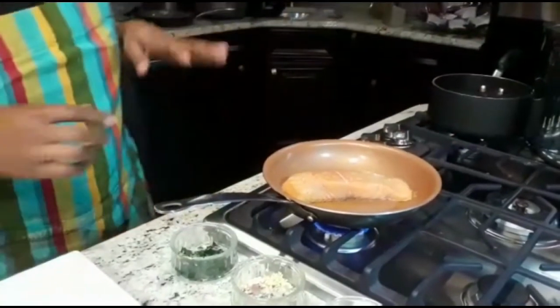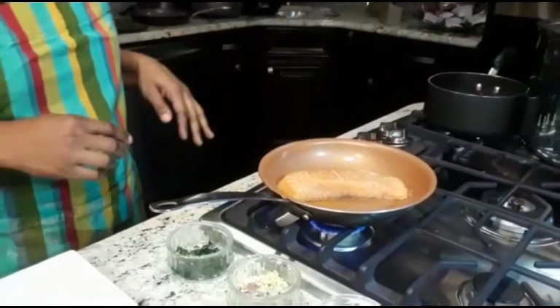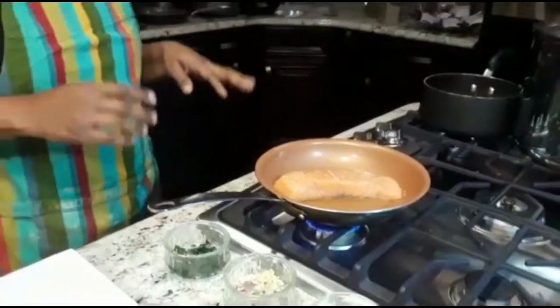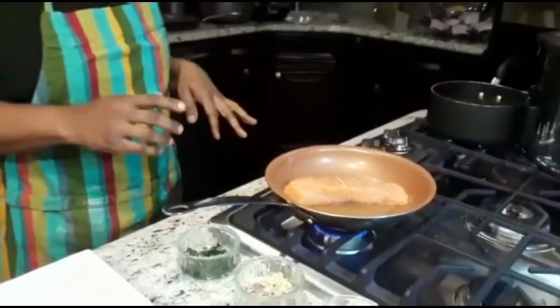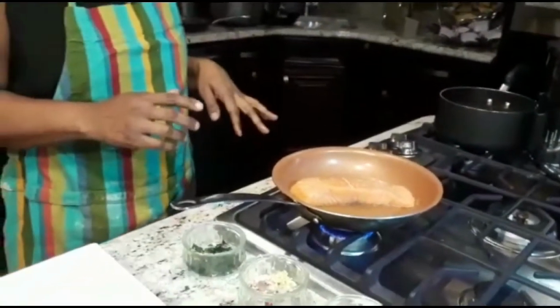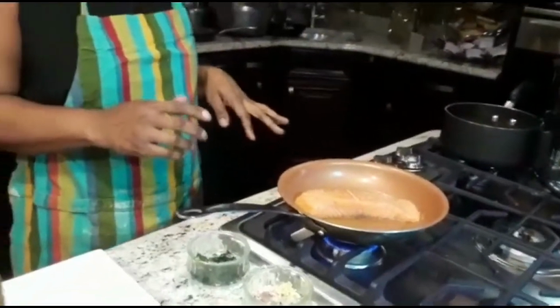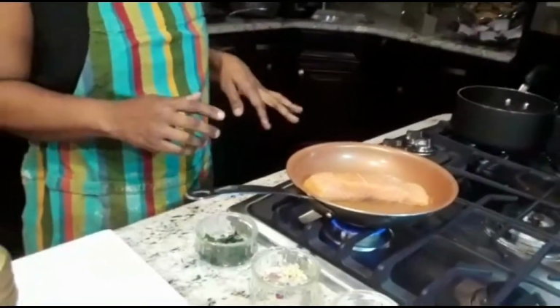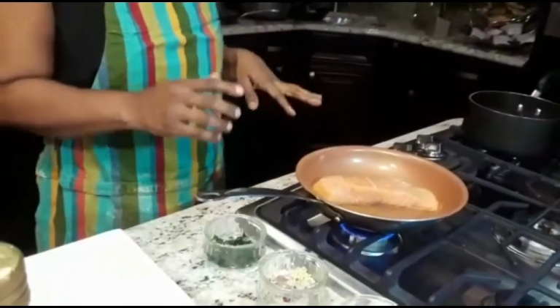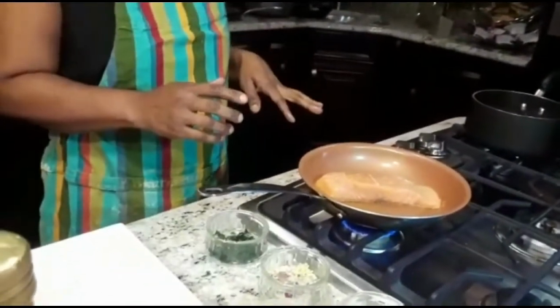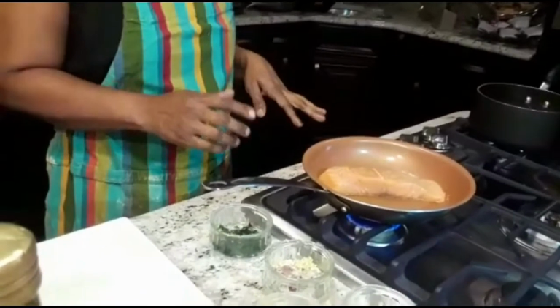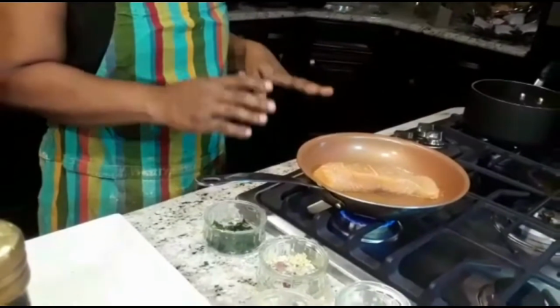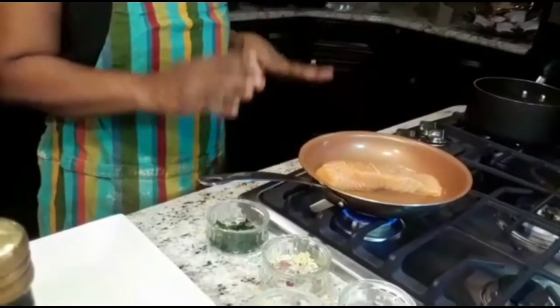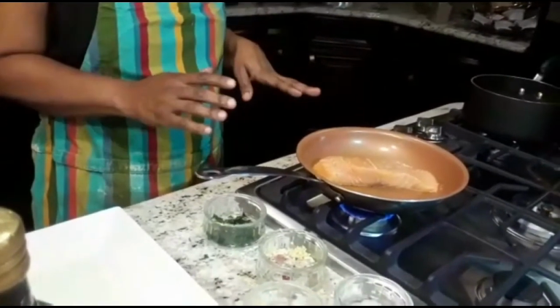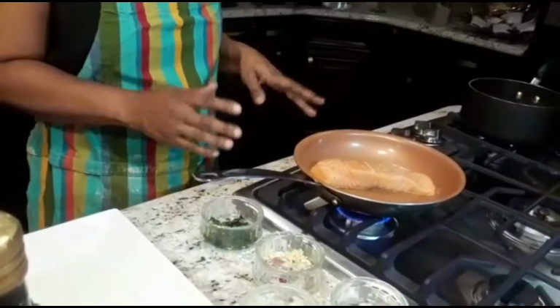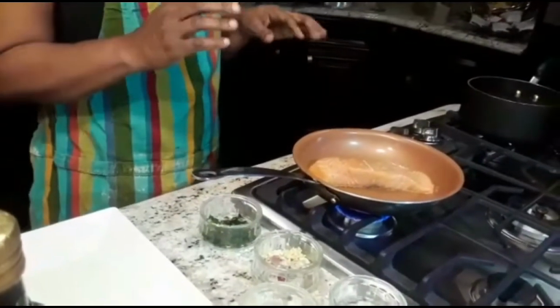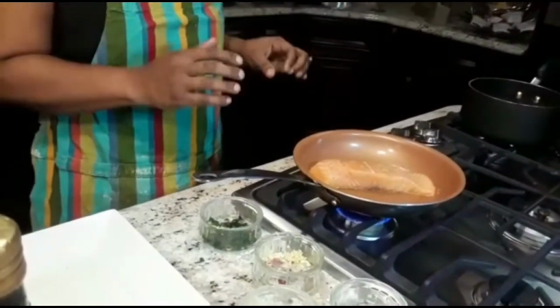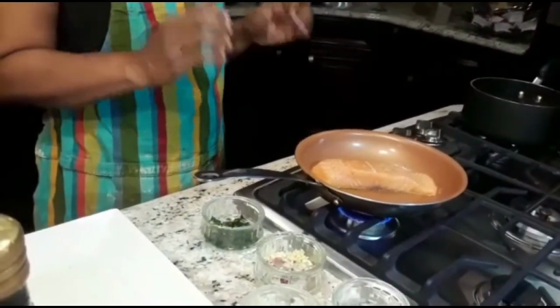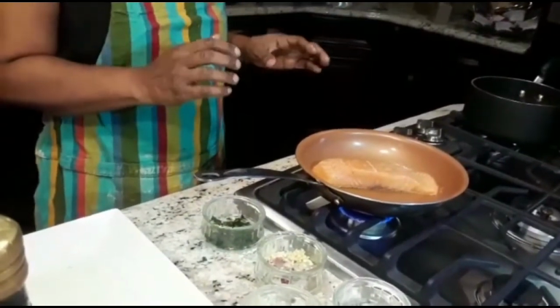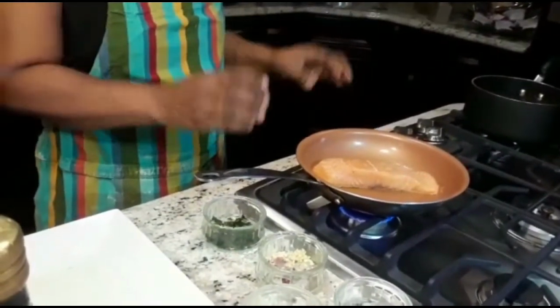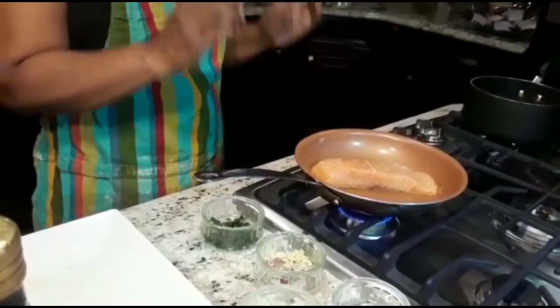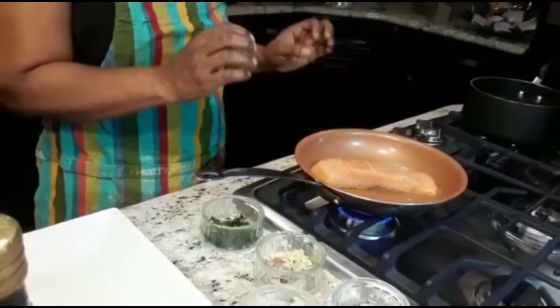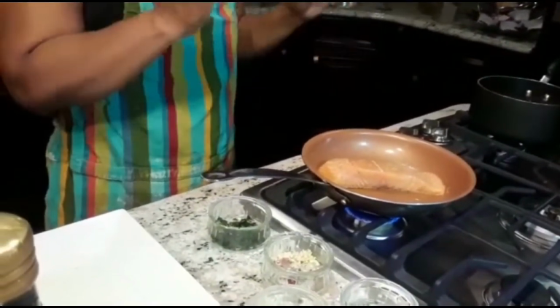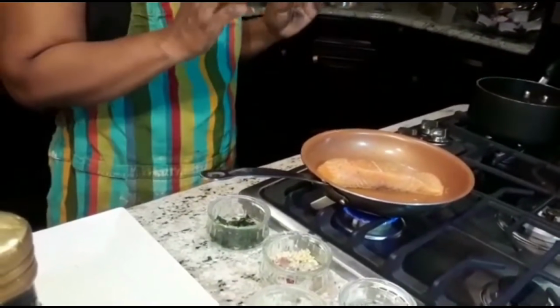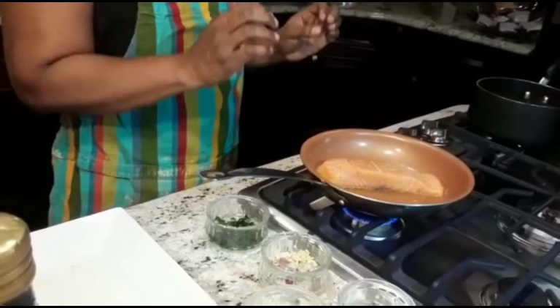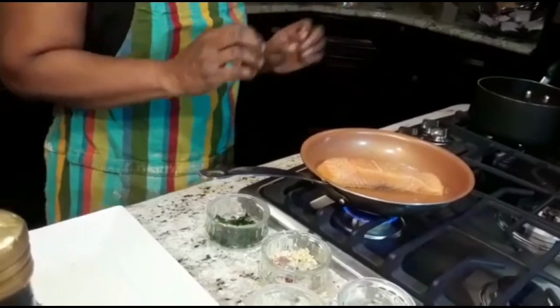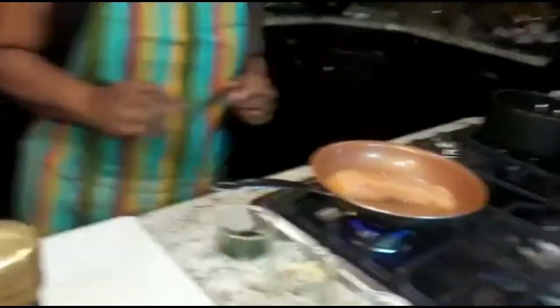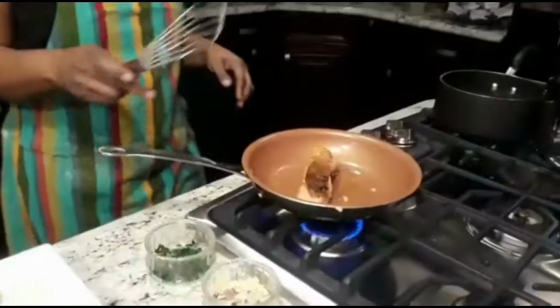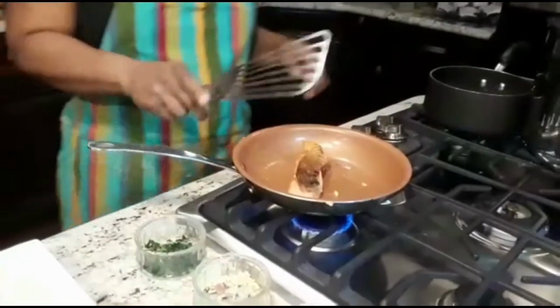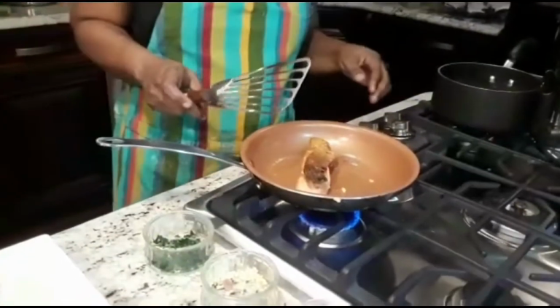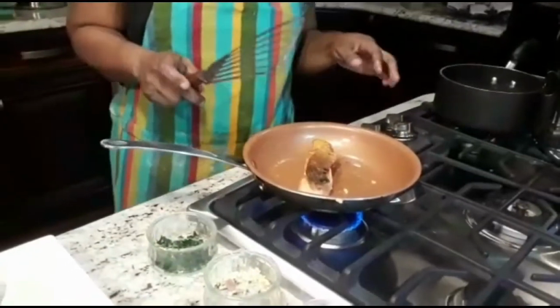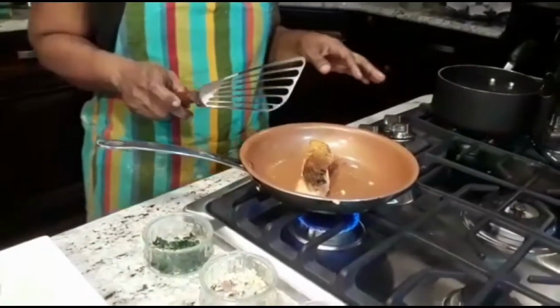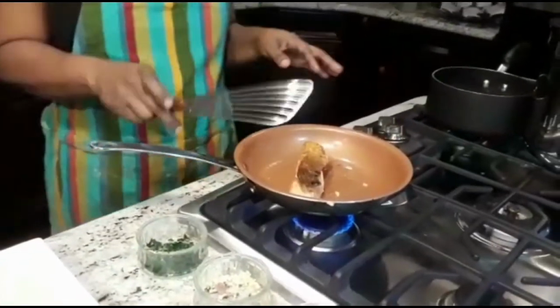I'm going to cook my salmon for about 4 minutes without touching it, because I want my salmon to have a crispy skin. Now my salmon is ready.